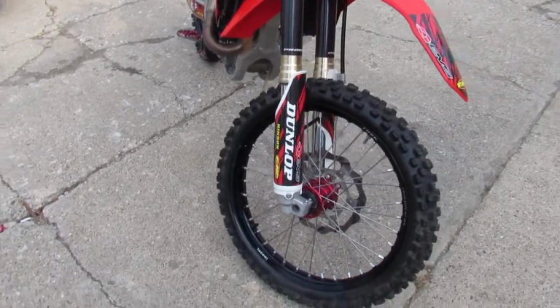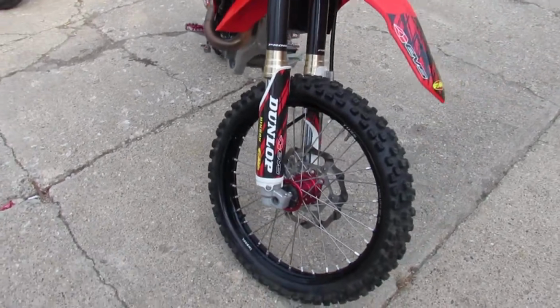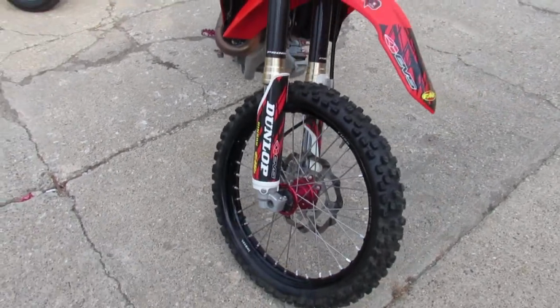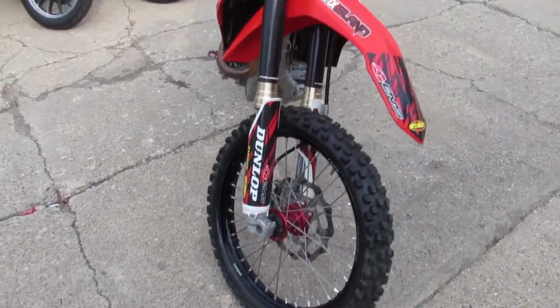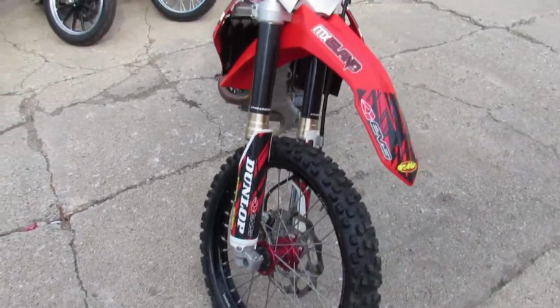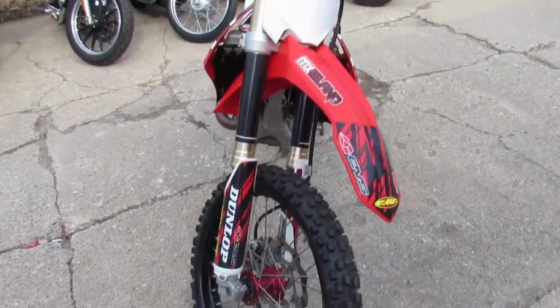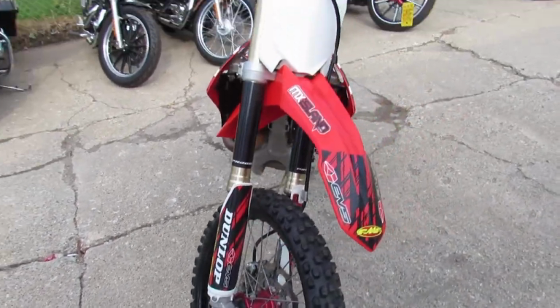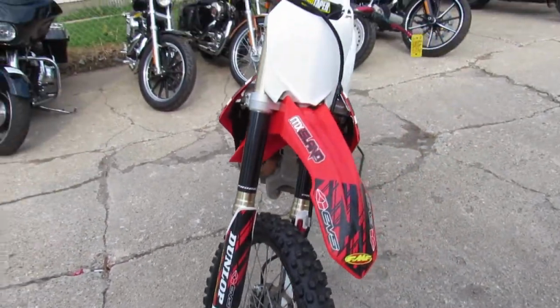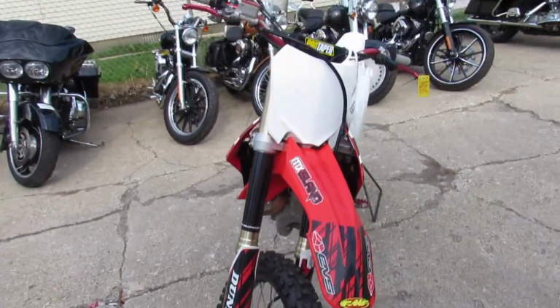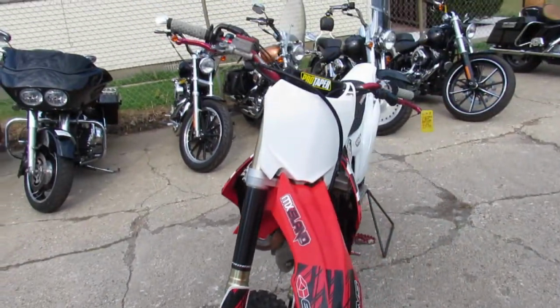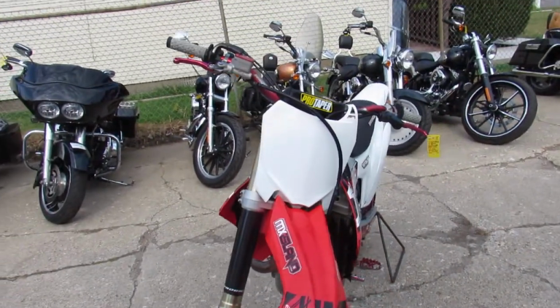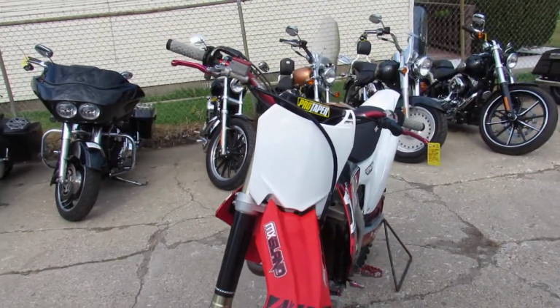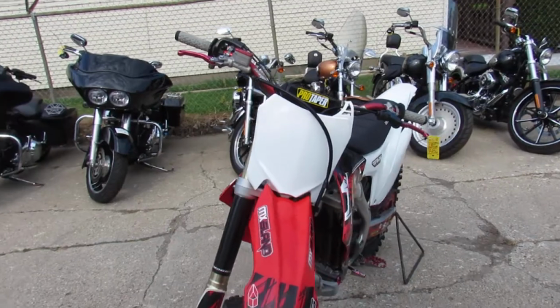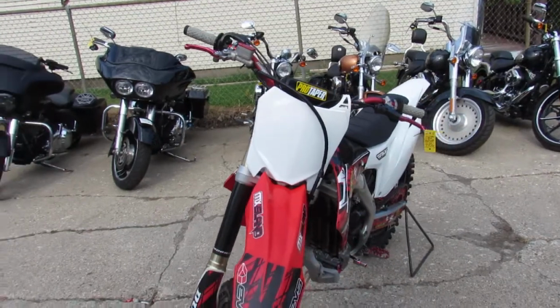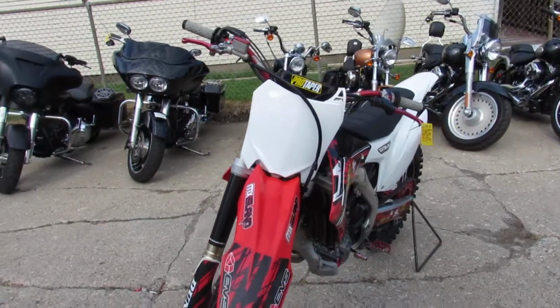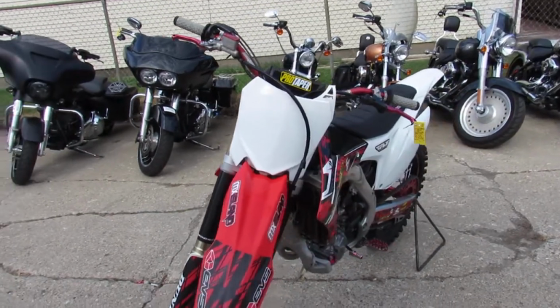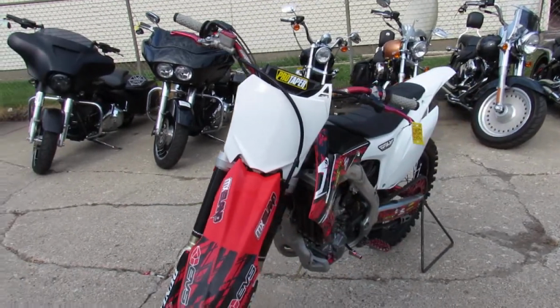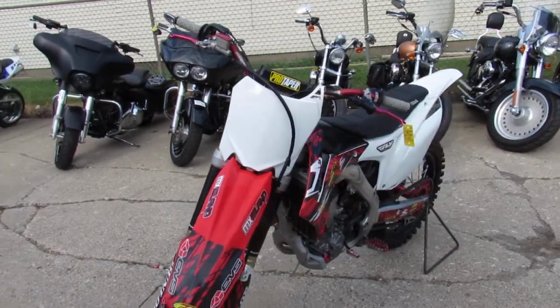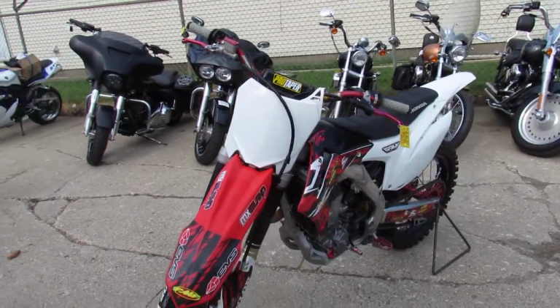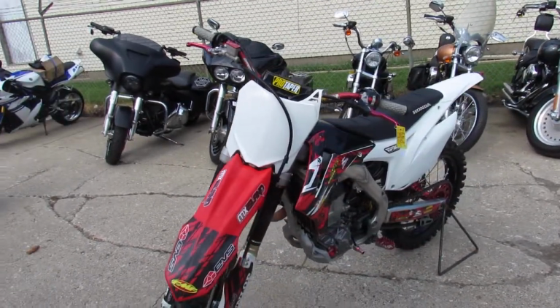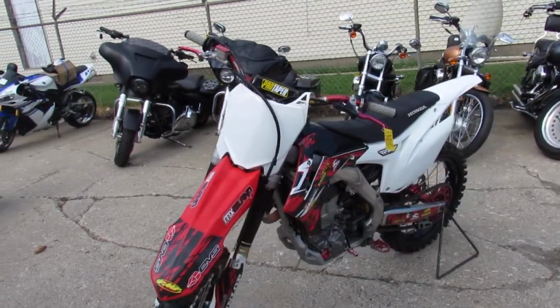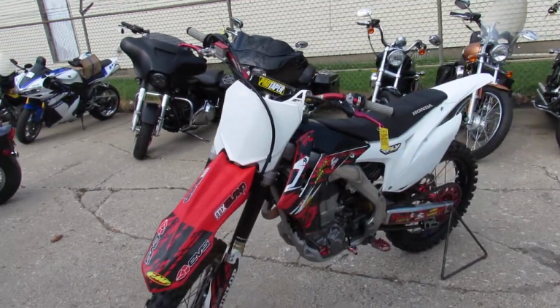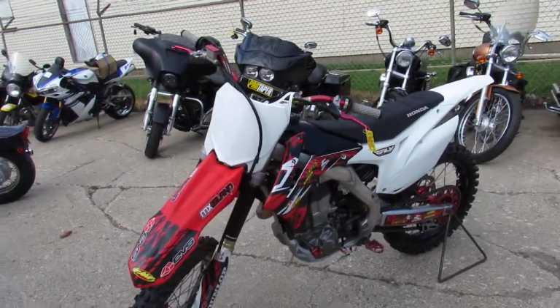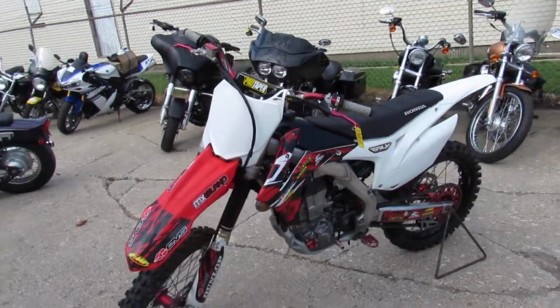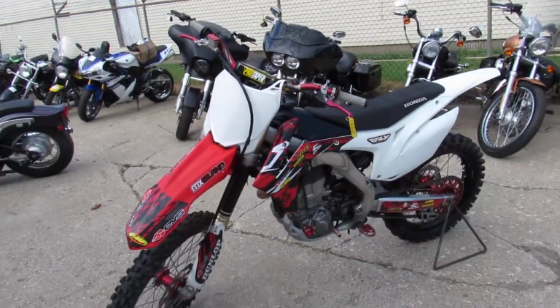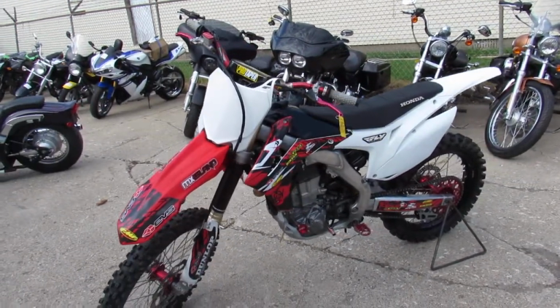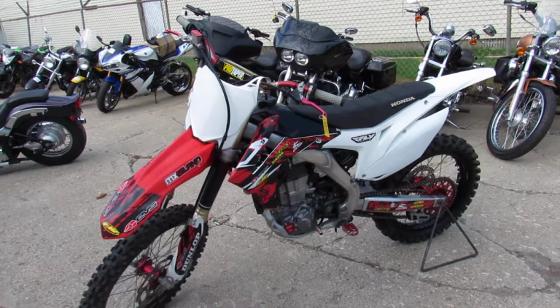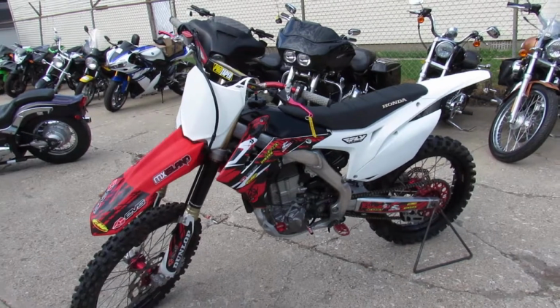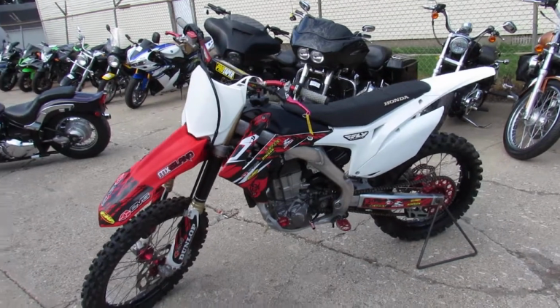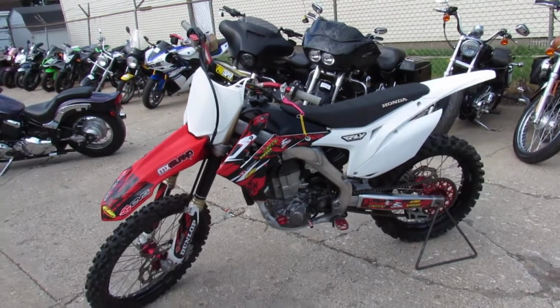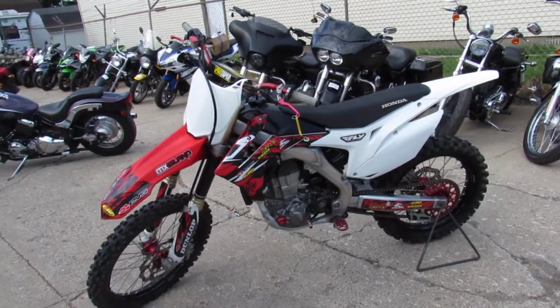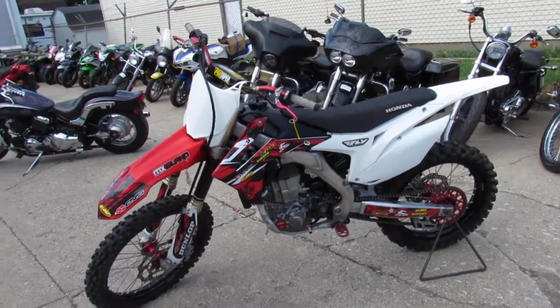Tons of money spent to build this bike. One owner — steal this one. Slightly used CRF450R, only $49.99. It's a great bike for under $5,000.